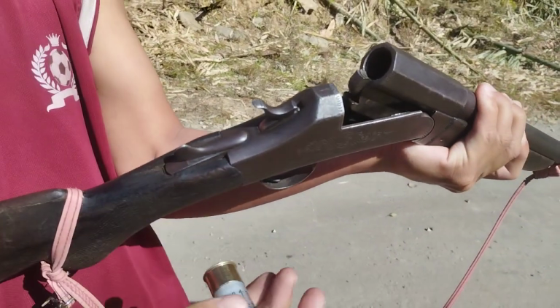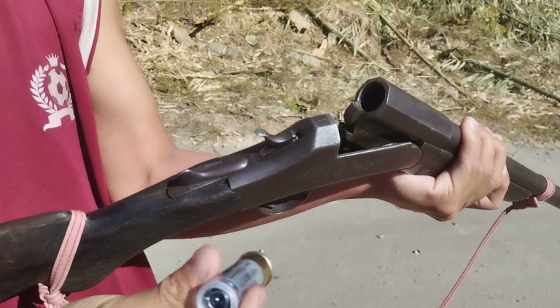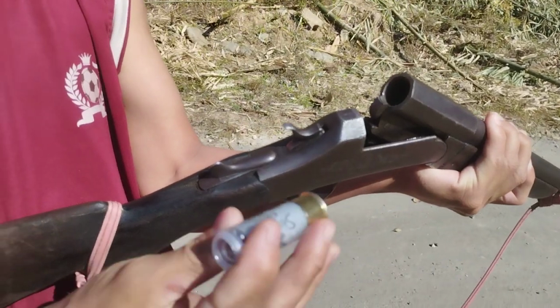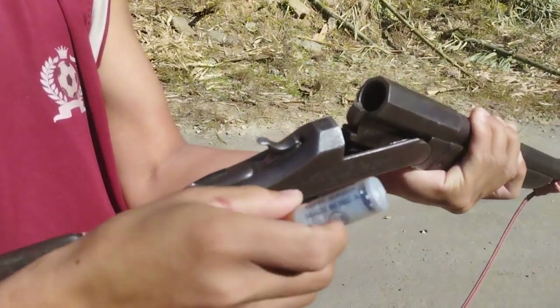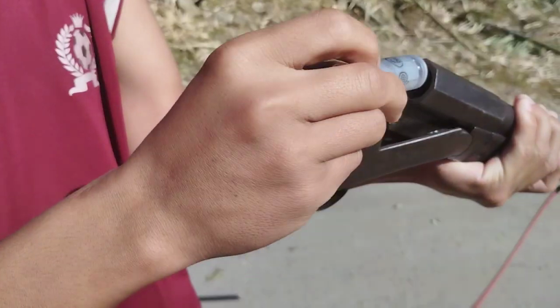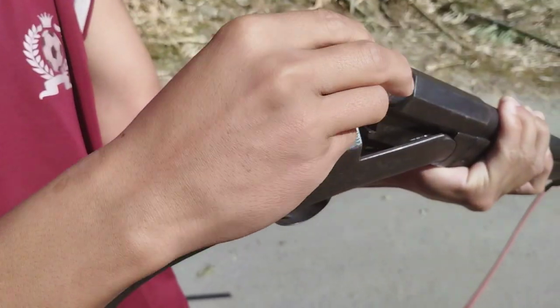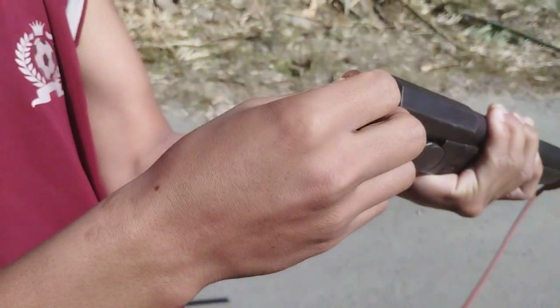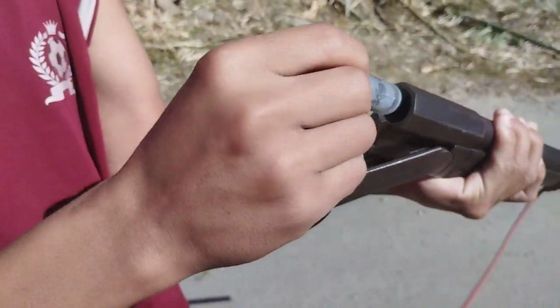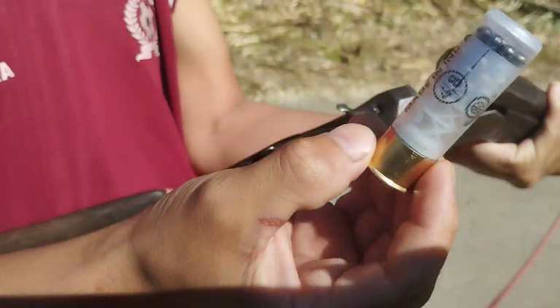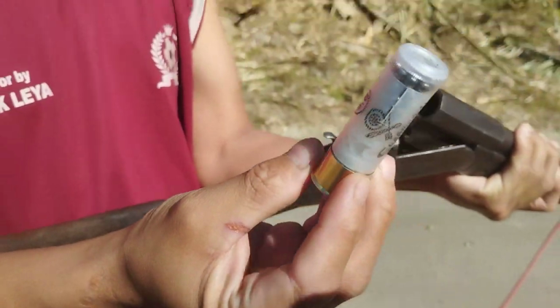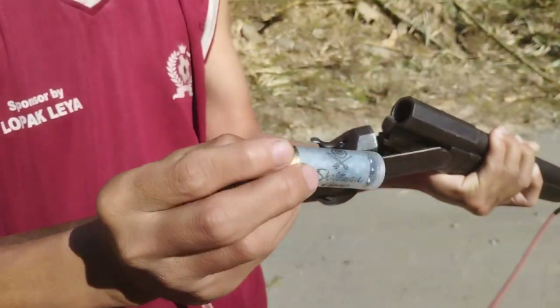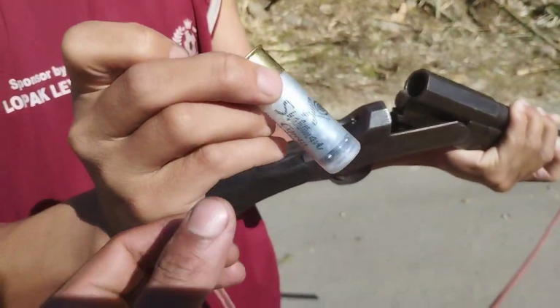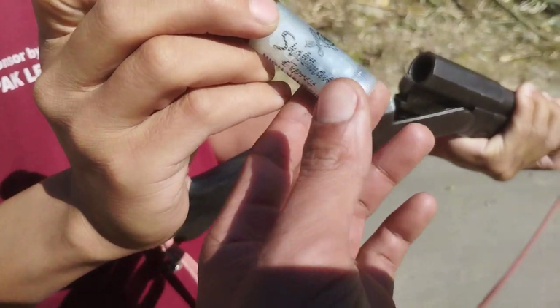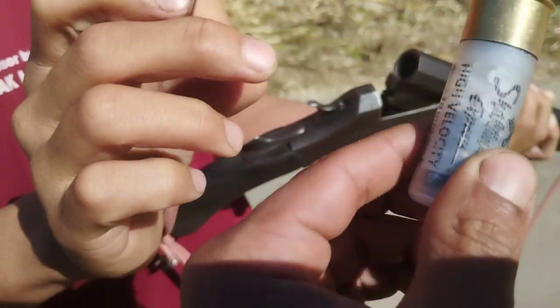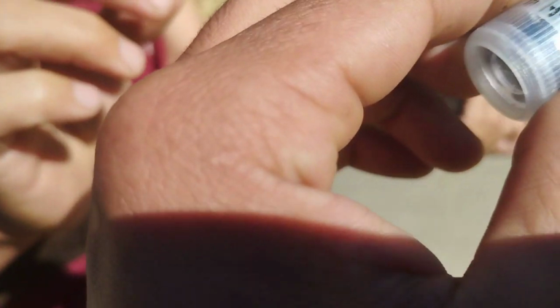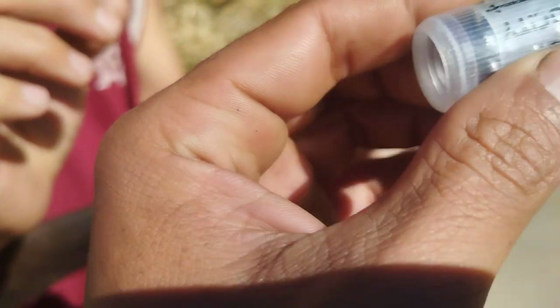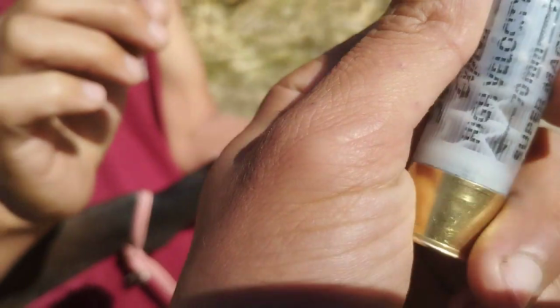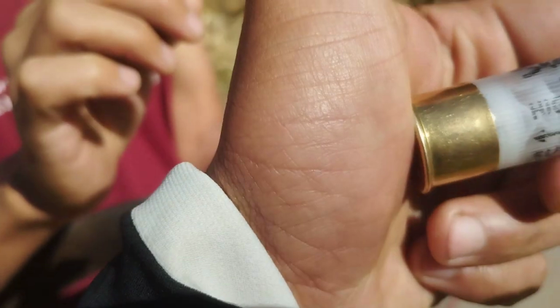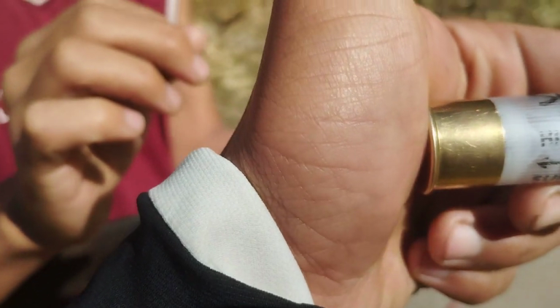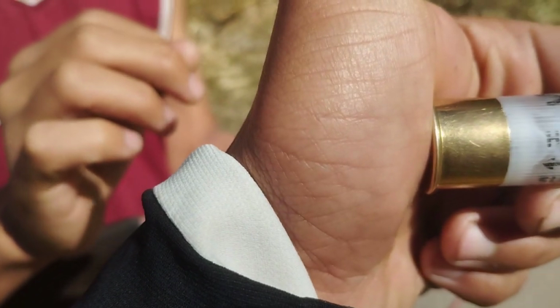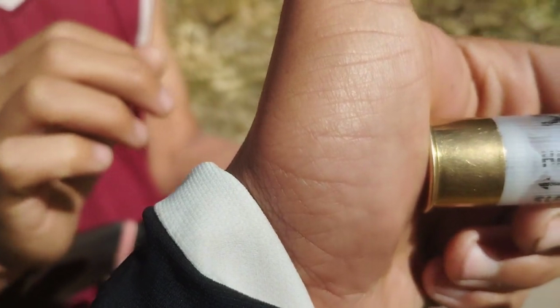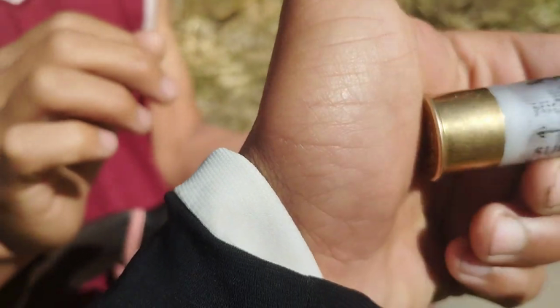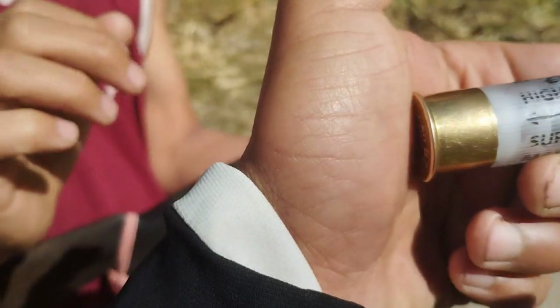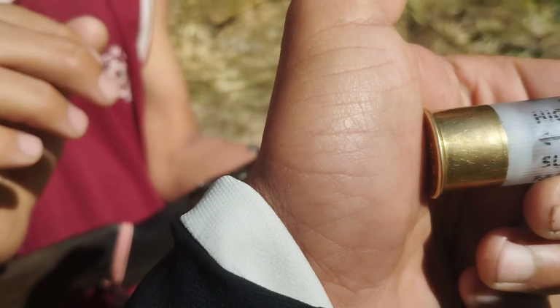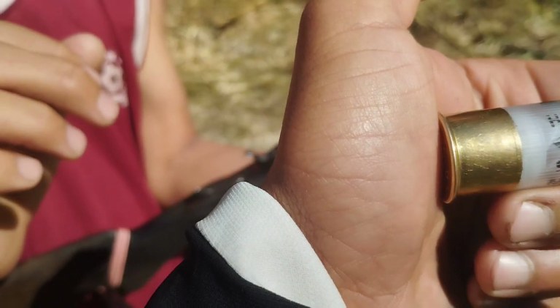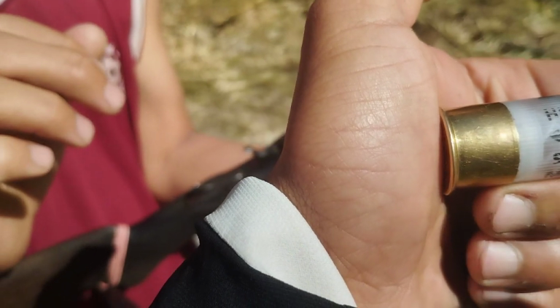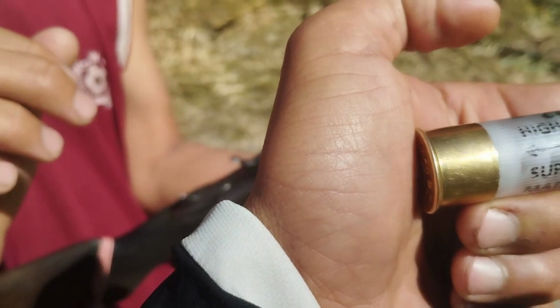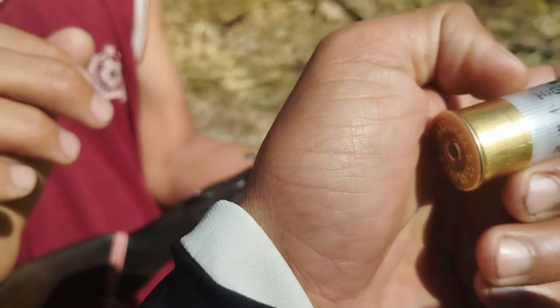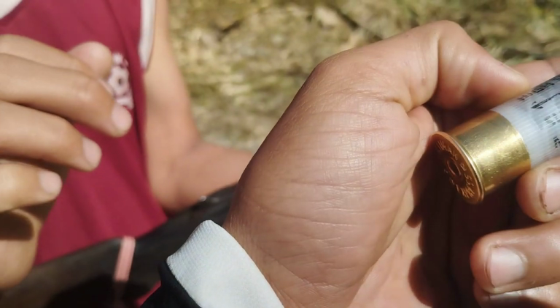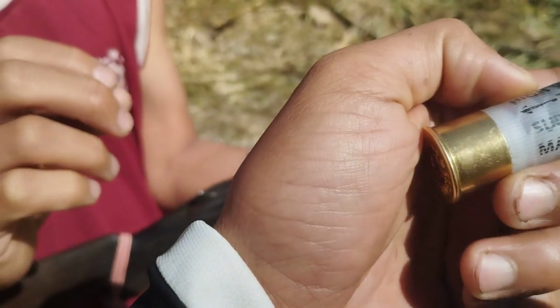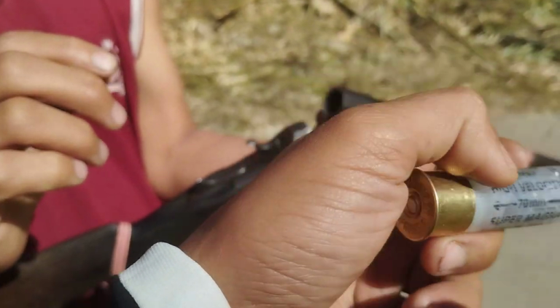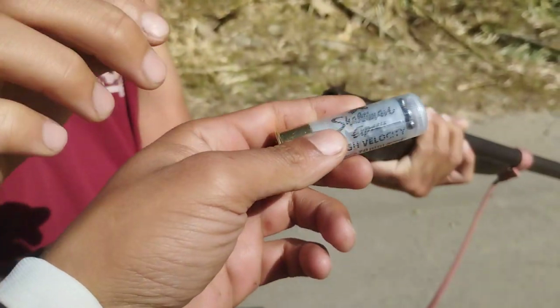Load the bullet. Let's see the bullet. This is the bullet. I can't see it — you can see the velocity. High velocity. 70mm is the maximum range. Effective job.